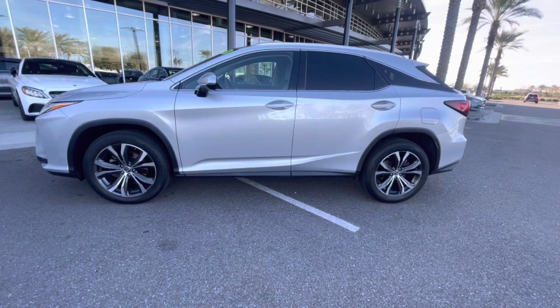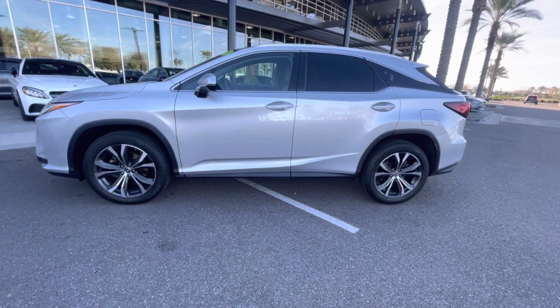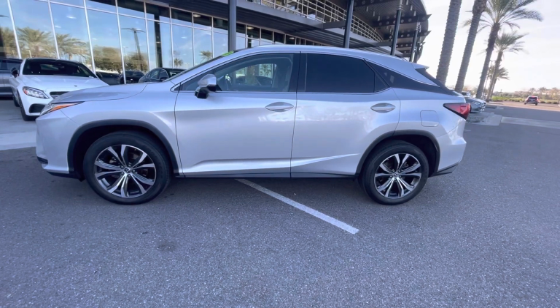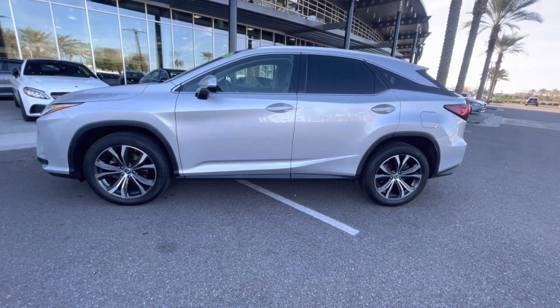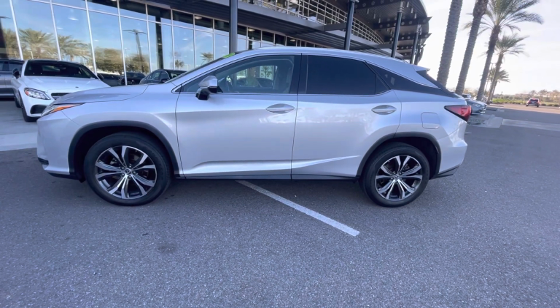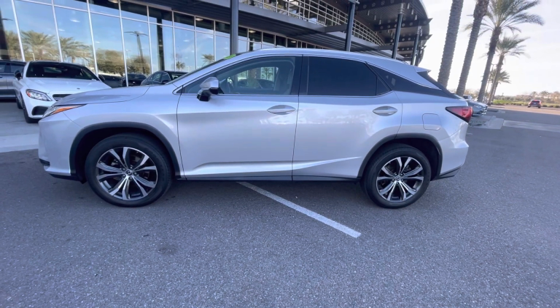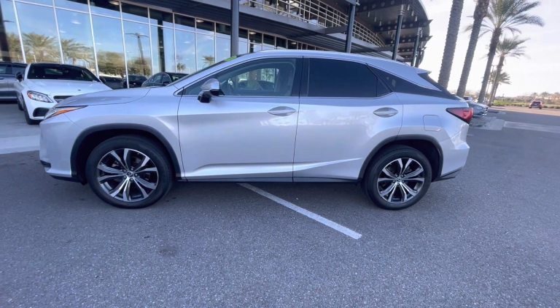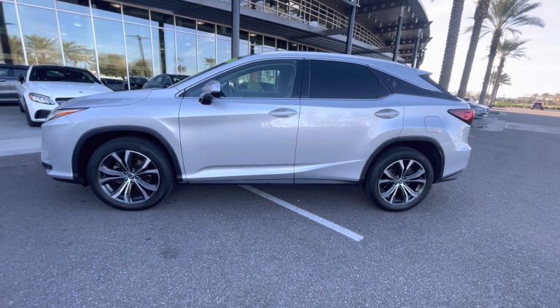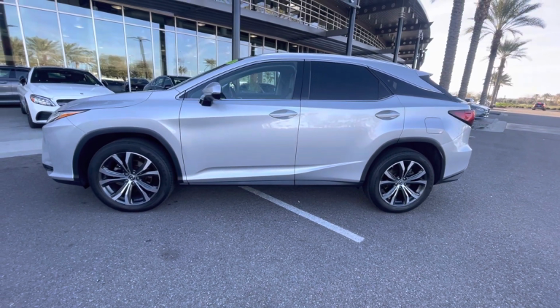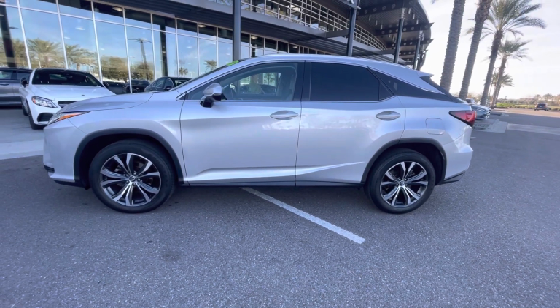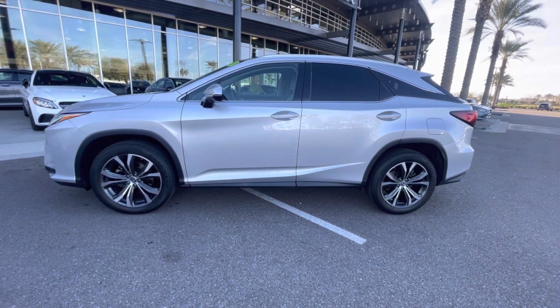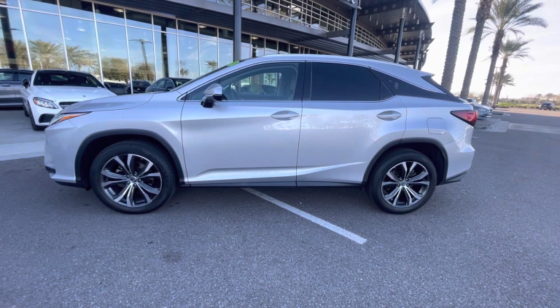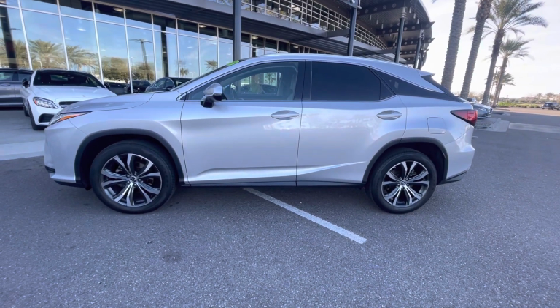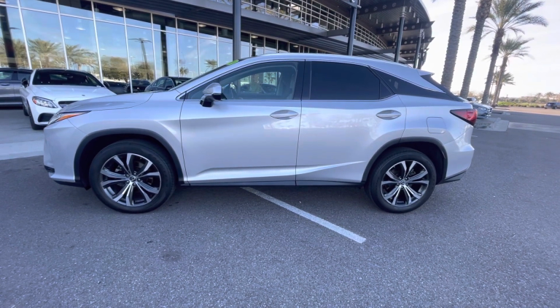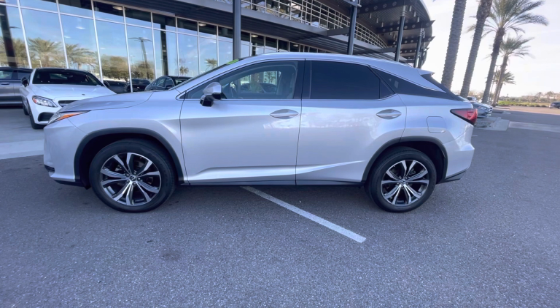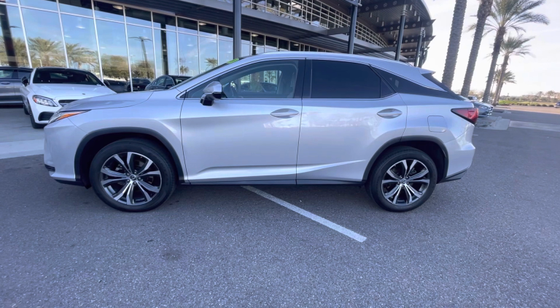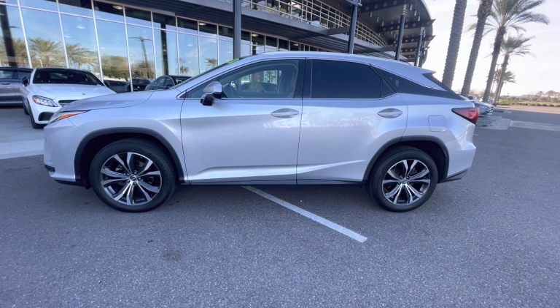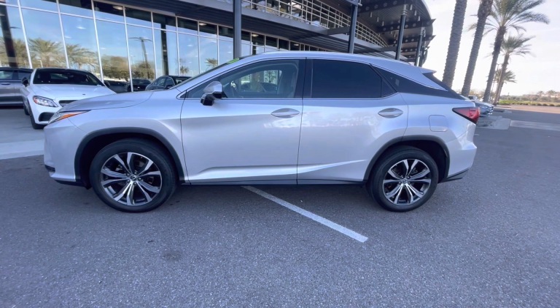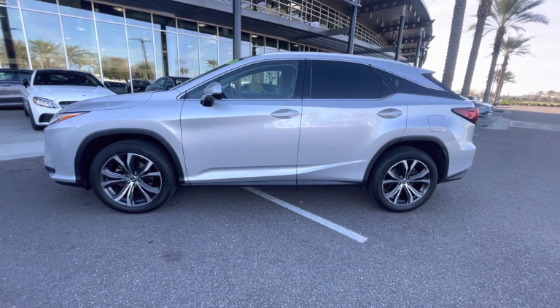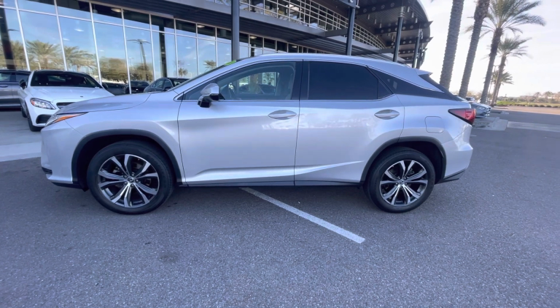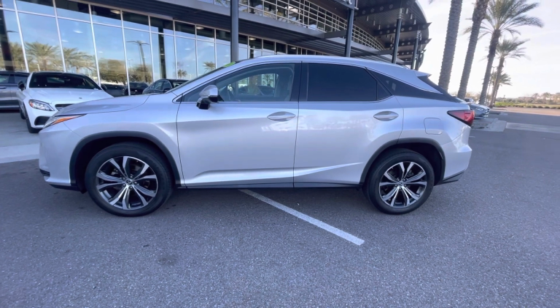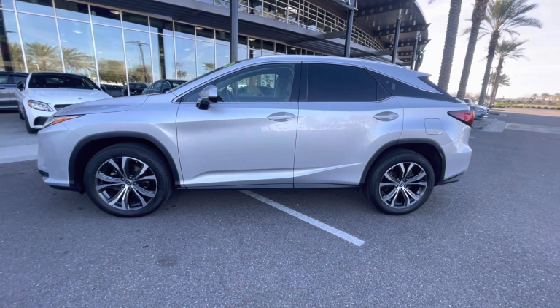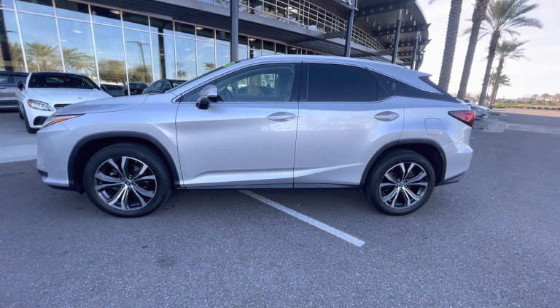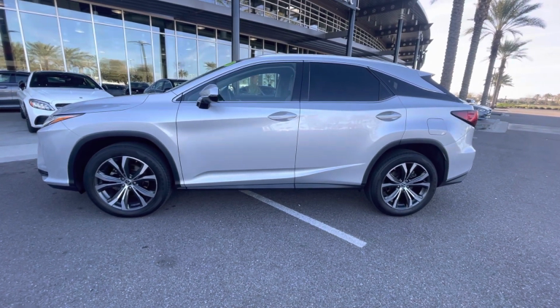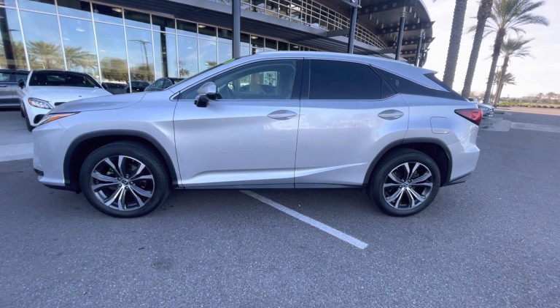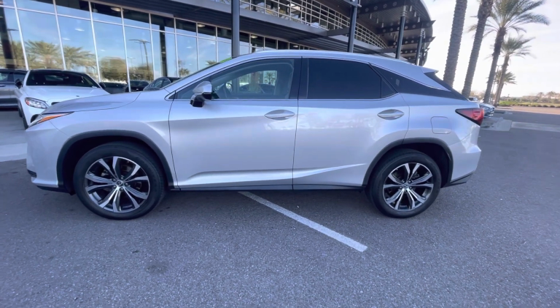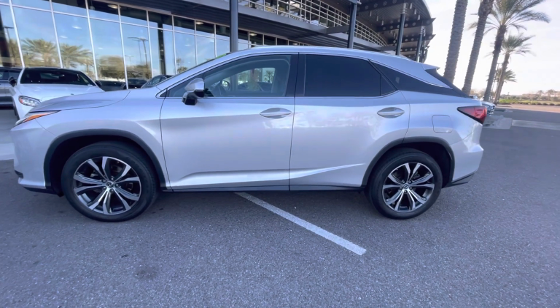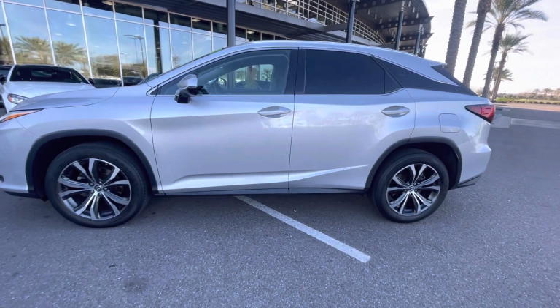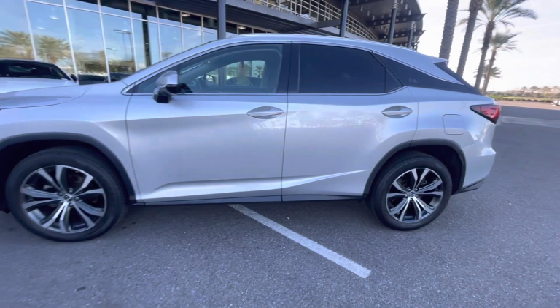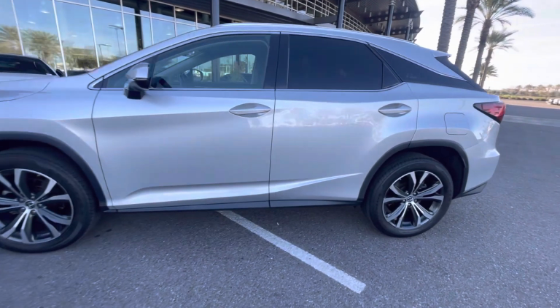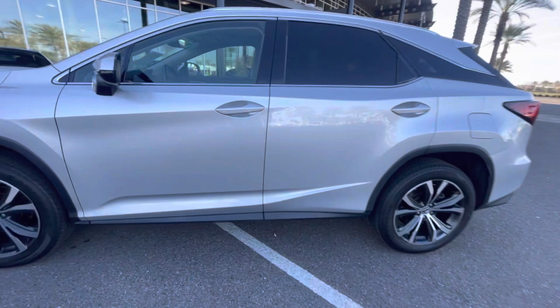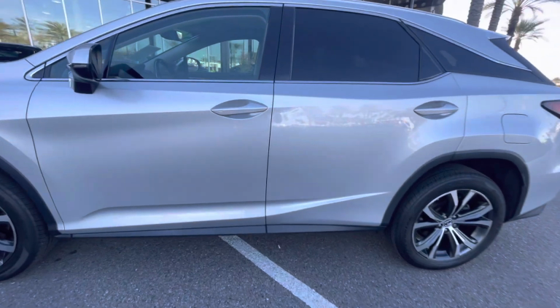Hello, I'm Jamie with Mercedes-Benz Gilbert, Arizona and our 2018 Lexus RX 350. Silver exterior with a gray interior. Very nice vehicle.